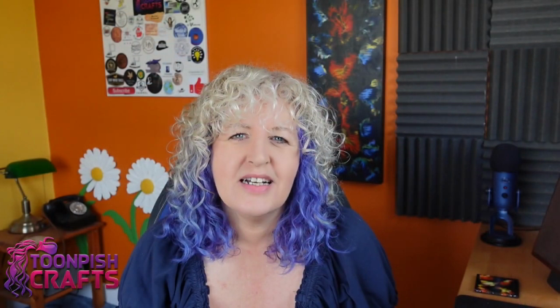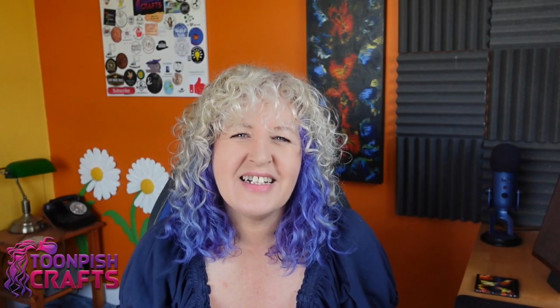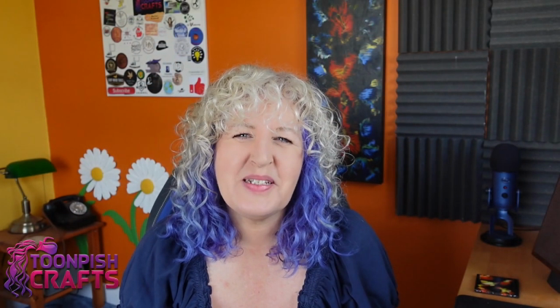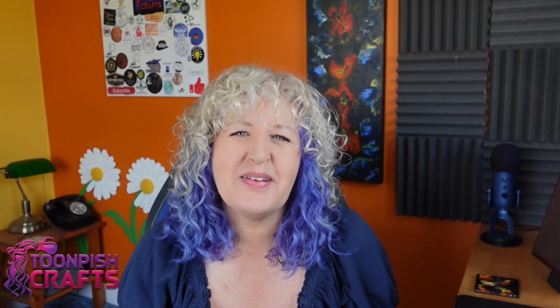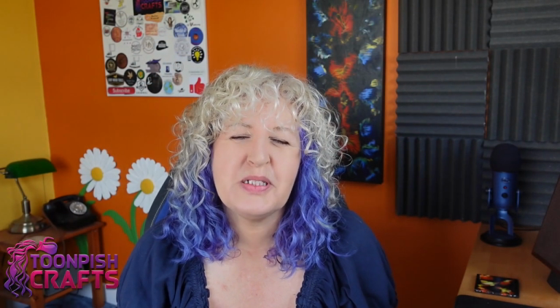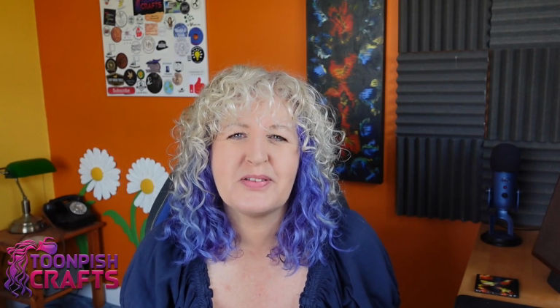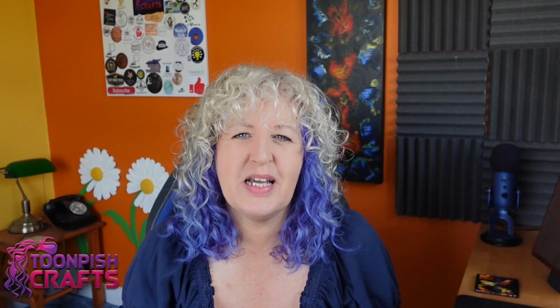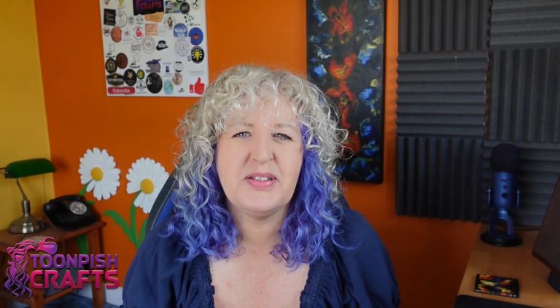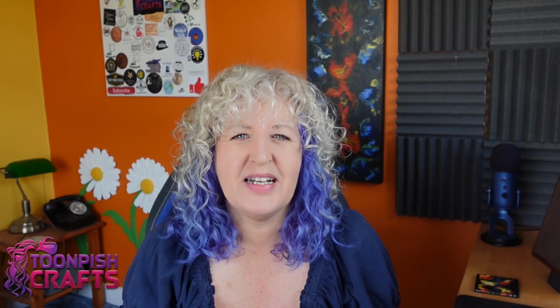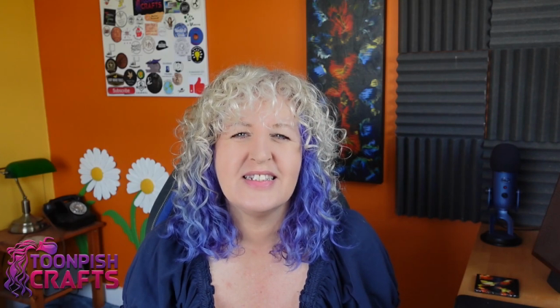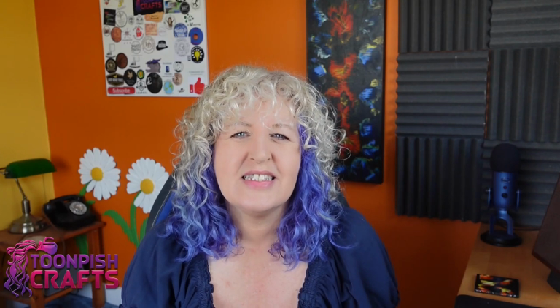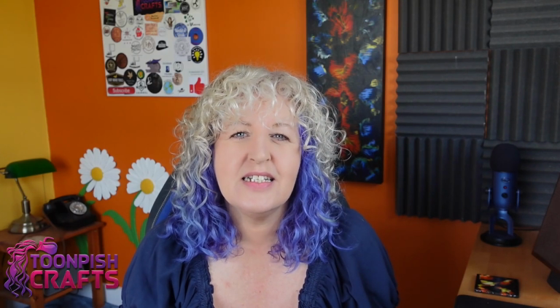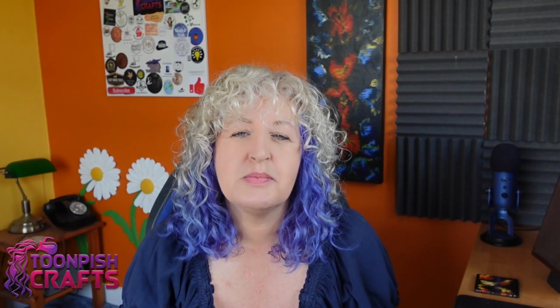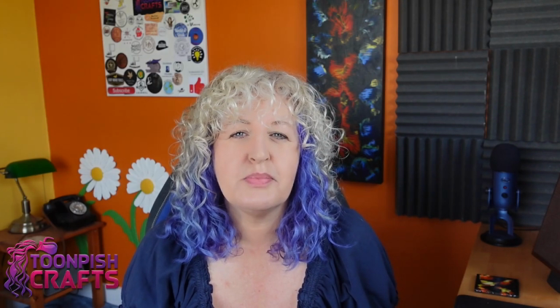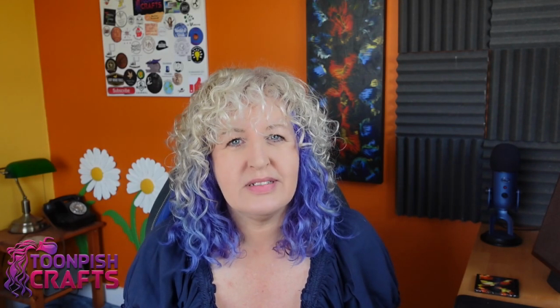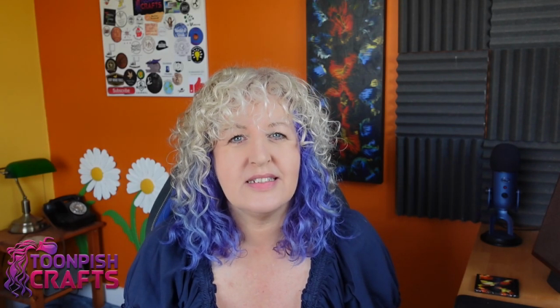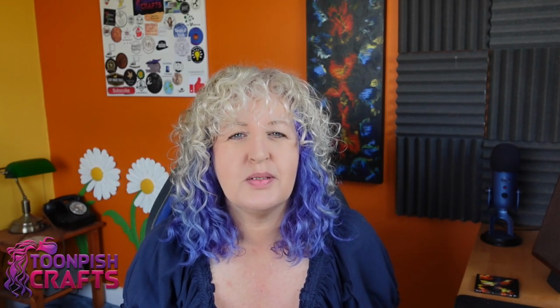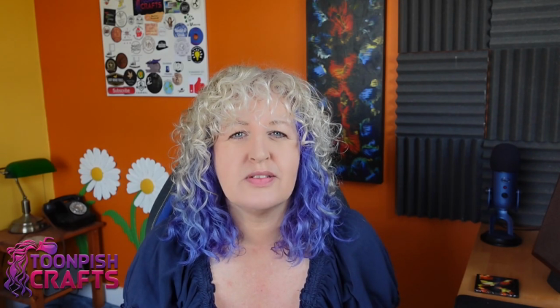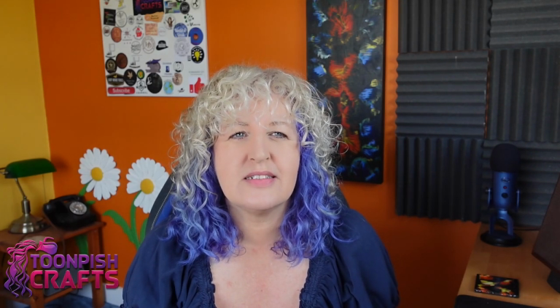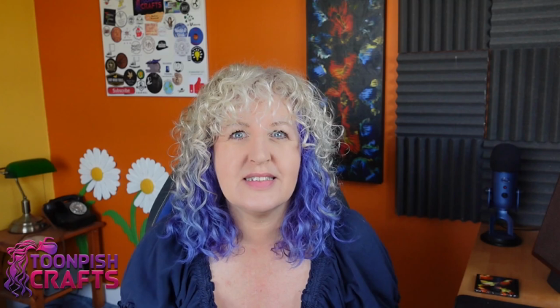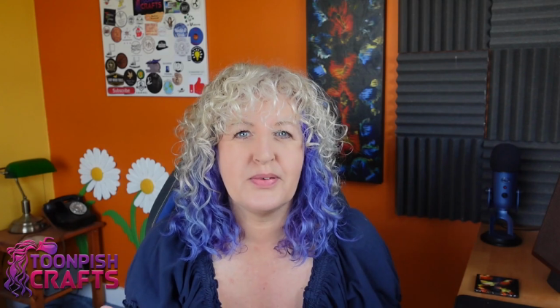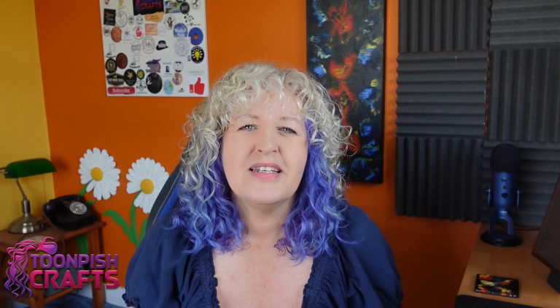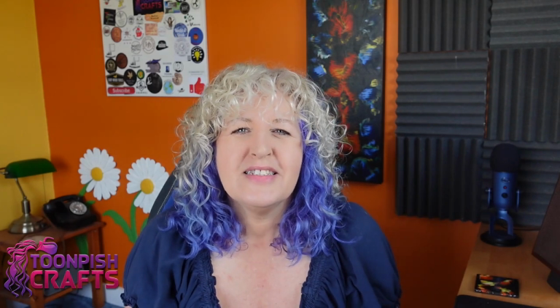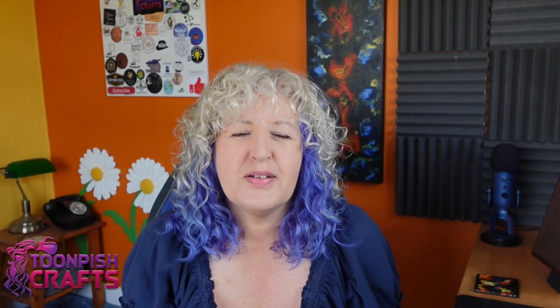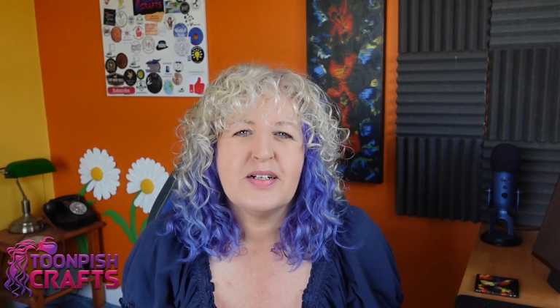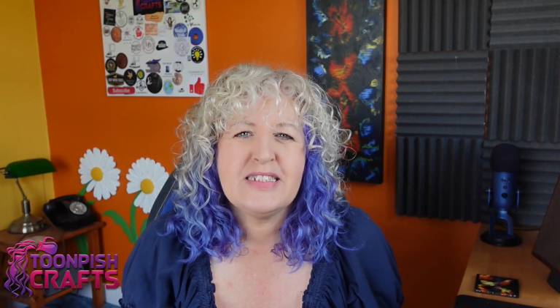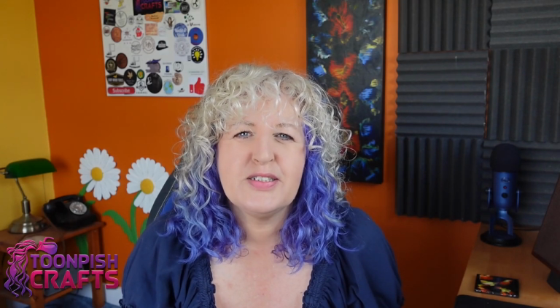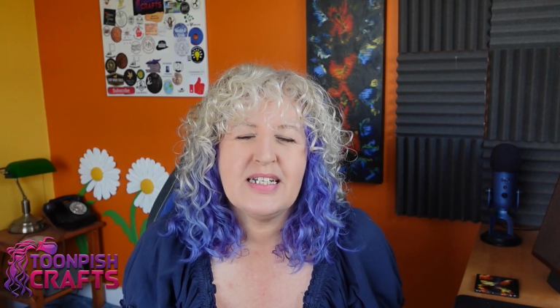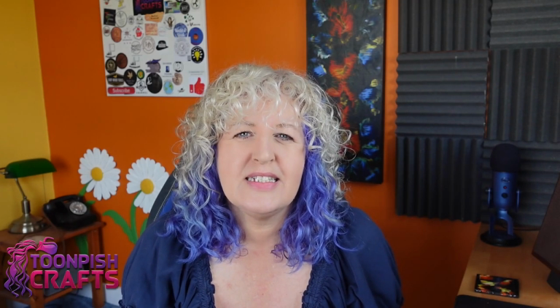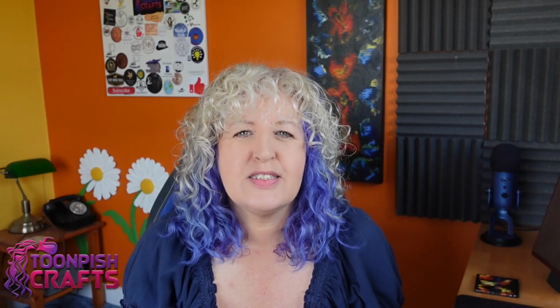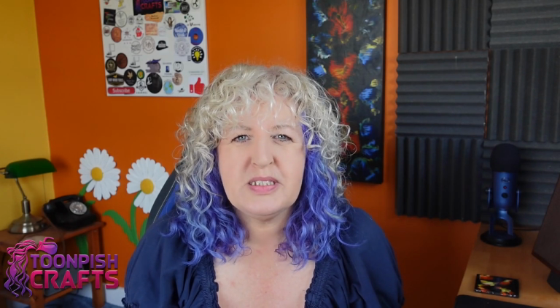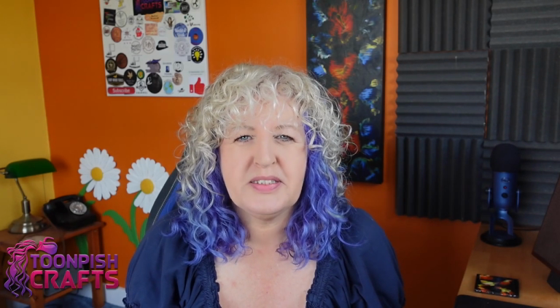Hi guys, it's Wendy here again from Team Pitch Crafts and I hope you're doing okay. Today I'm going to be doing practical resin. I do like practical resin because it's practical, so I decided to do a soap dispenser.